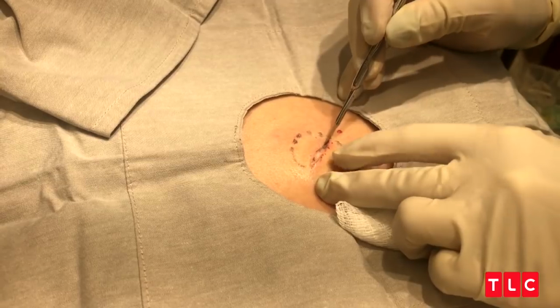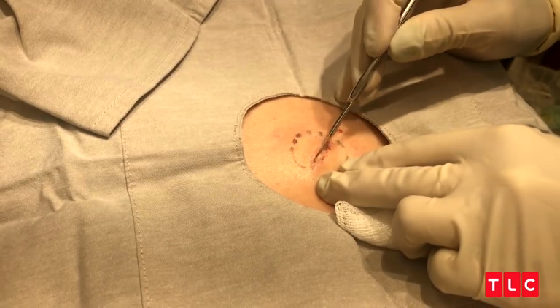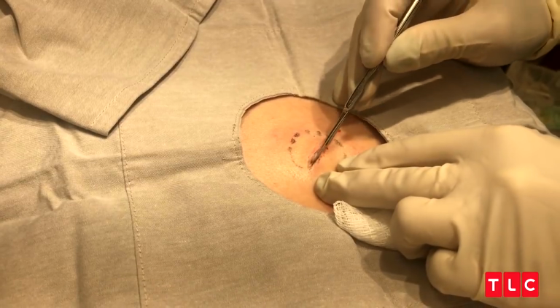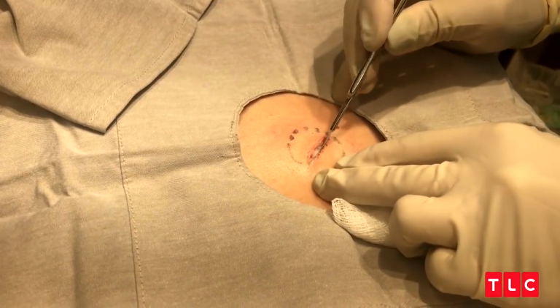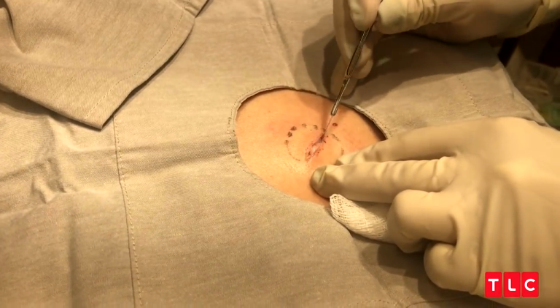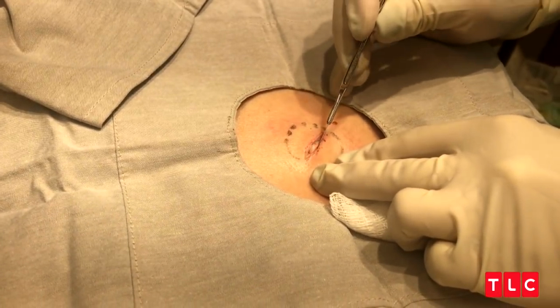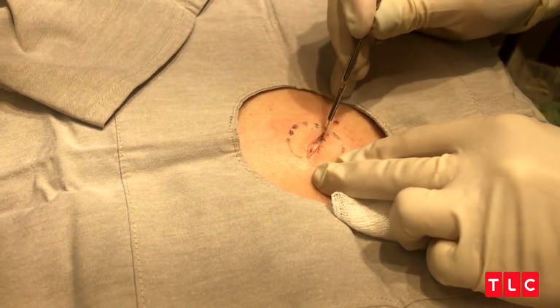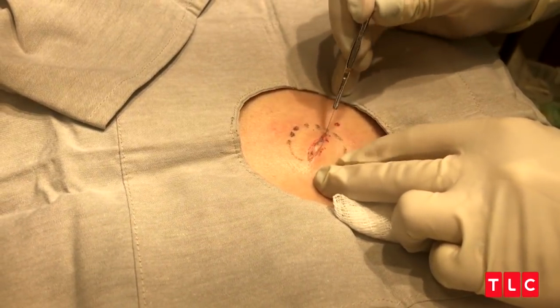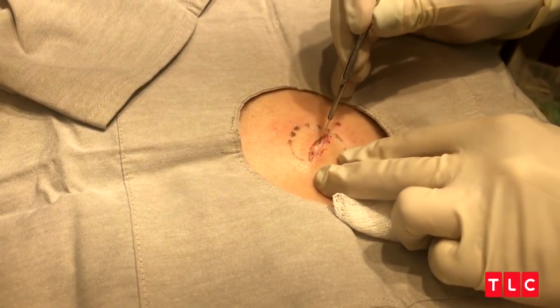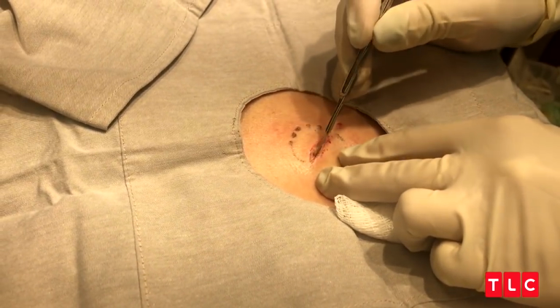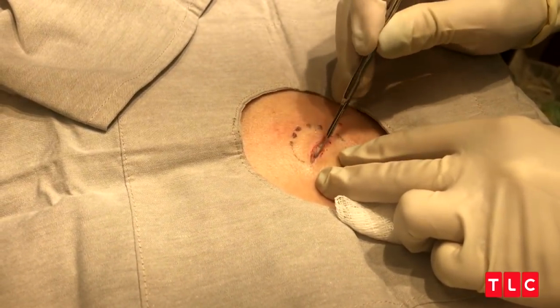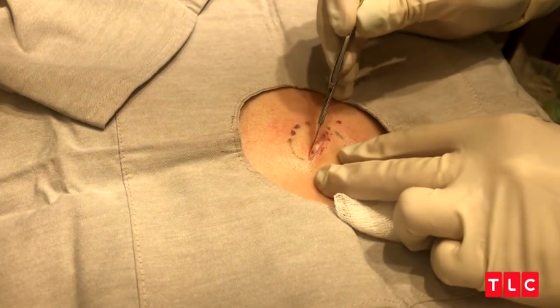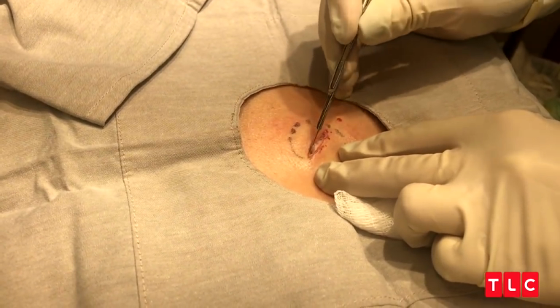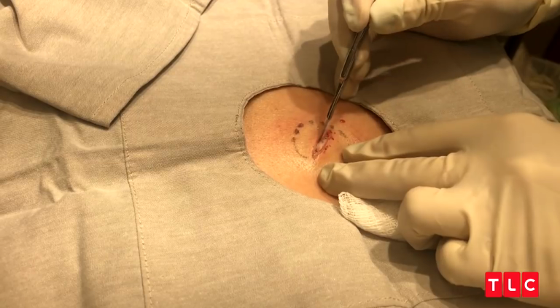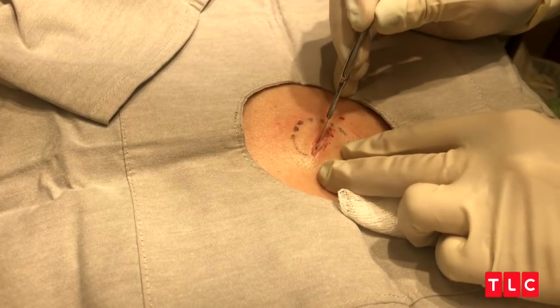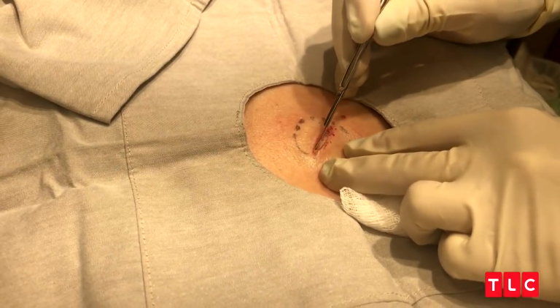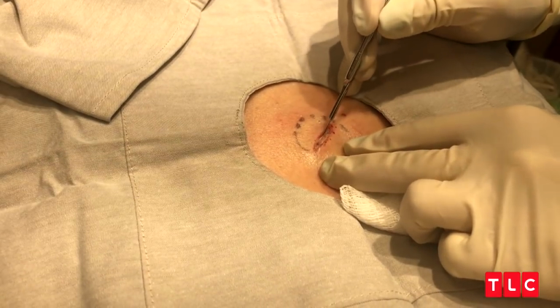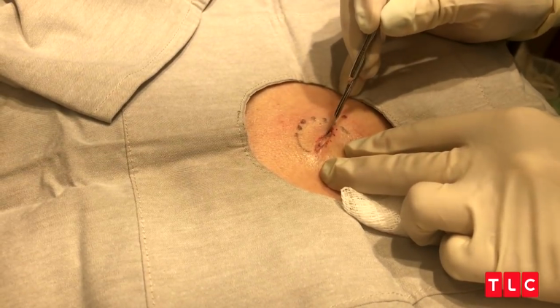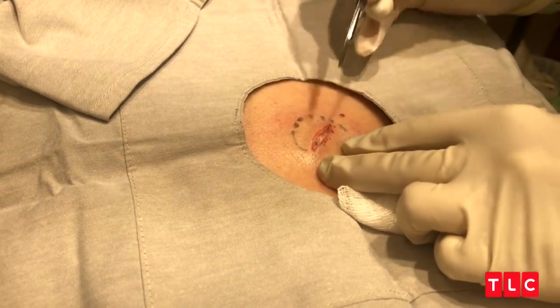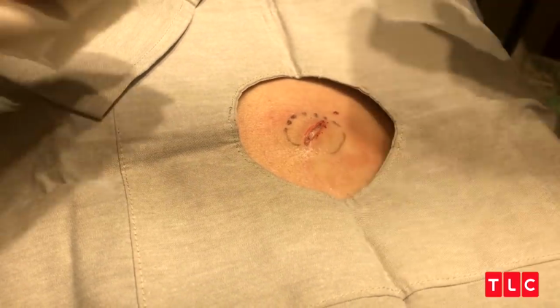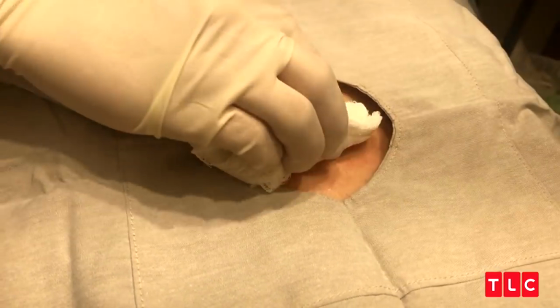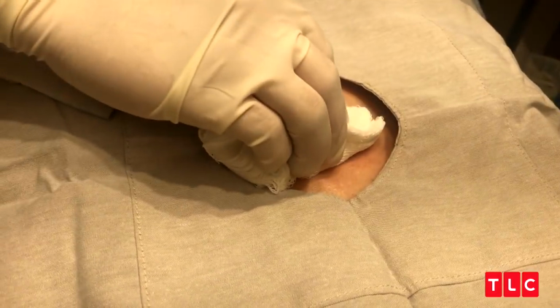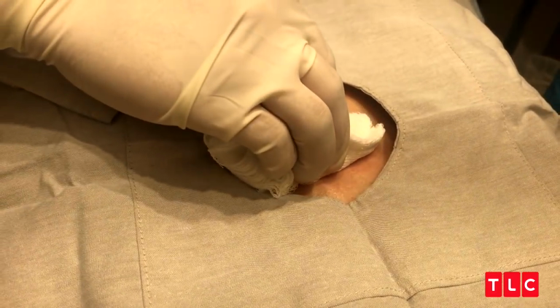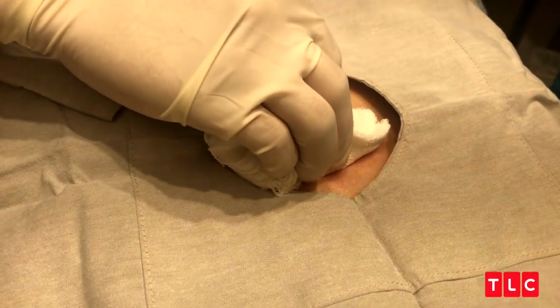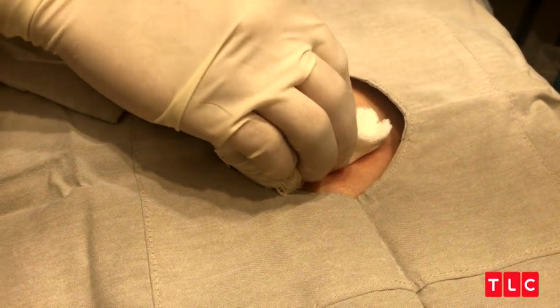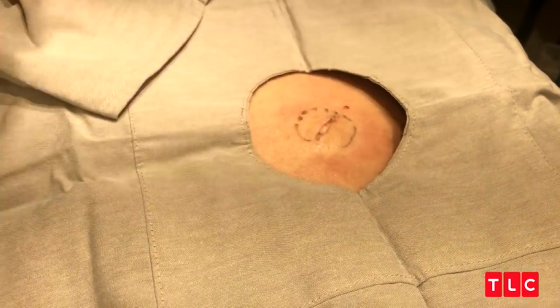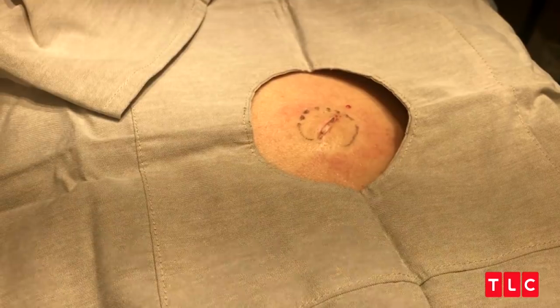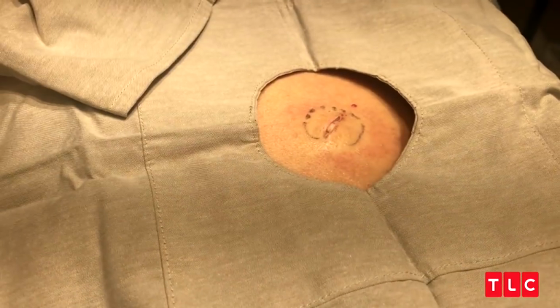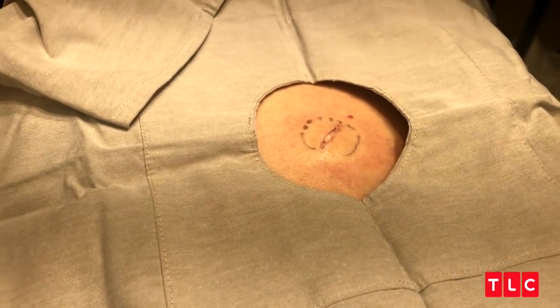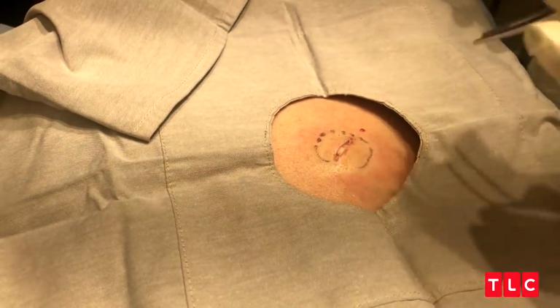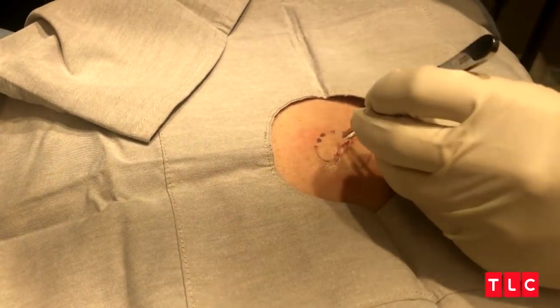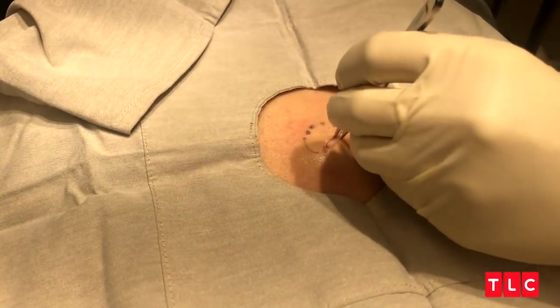Epidermoid cysts, which is what this is, are benign growths that occur under the skin. It's kind of like a little balloon or a little sack of skin that gets turned under, and it's shedding within this sack.